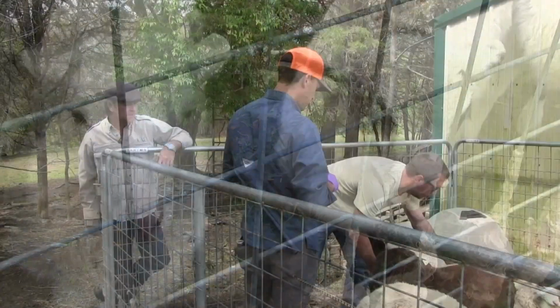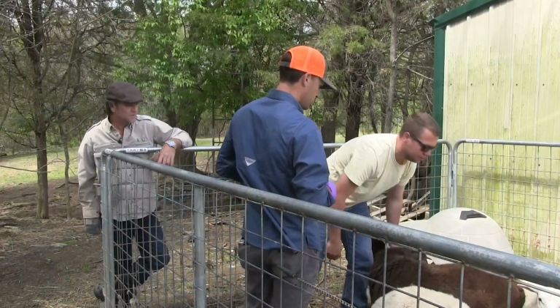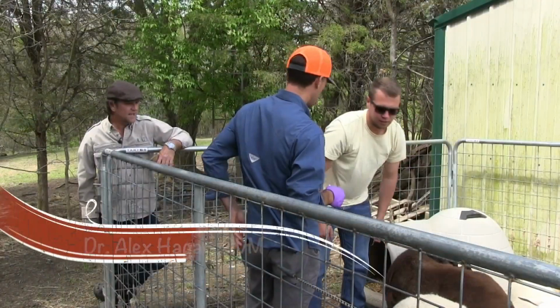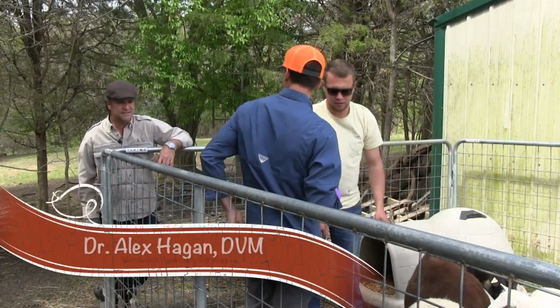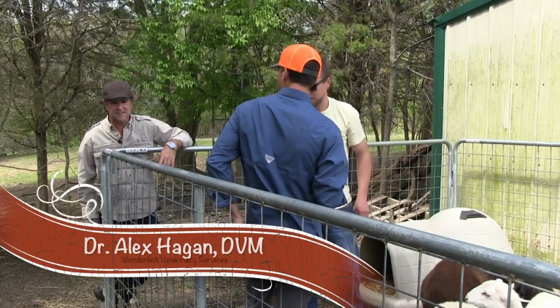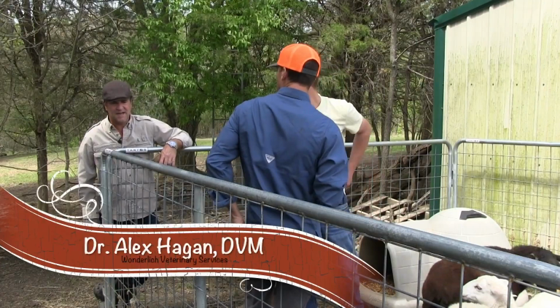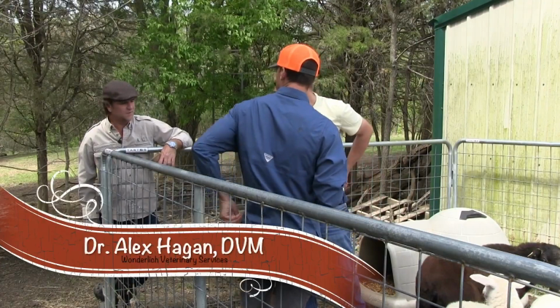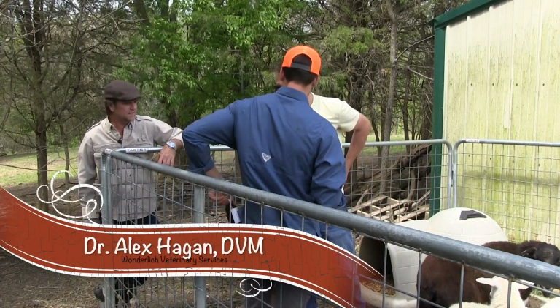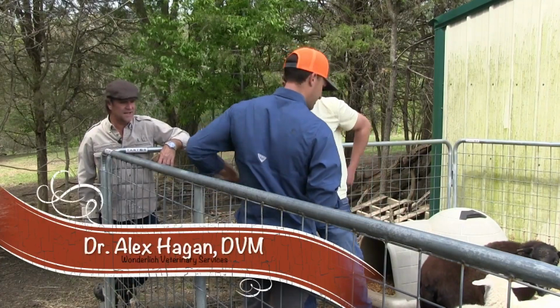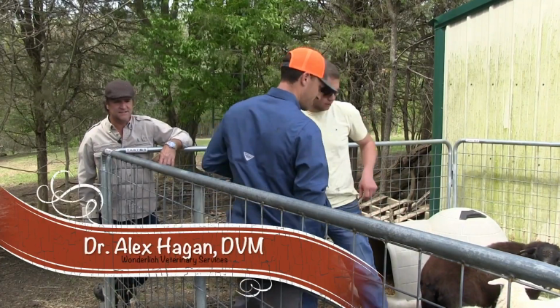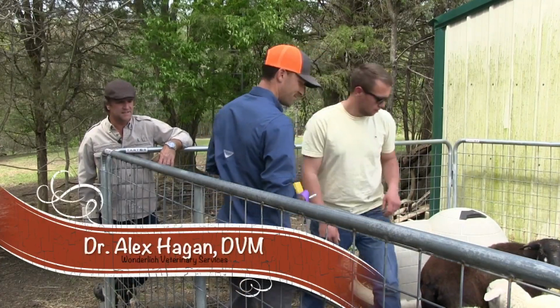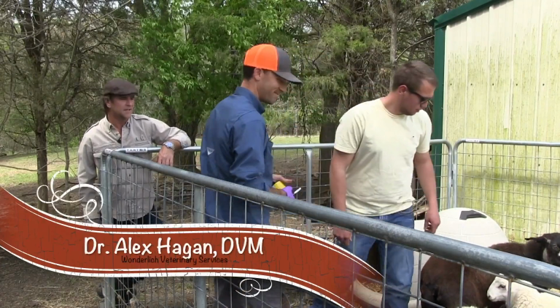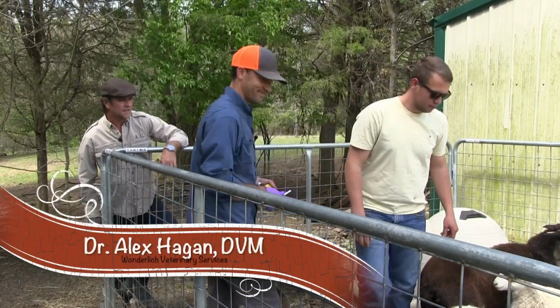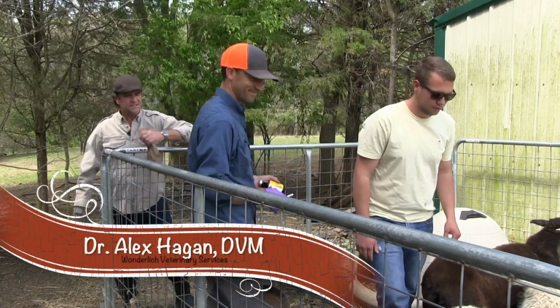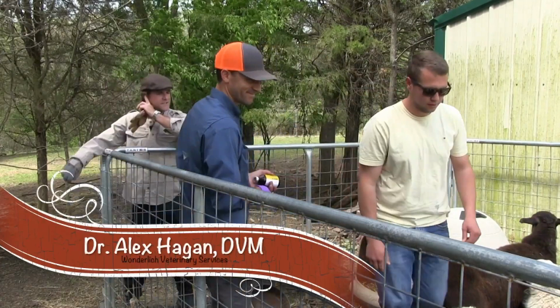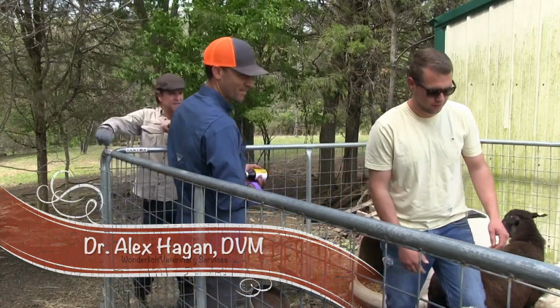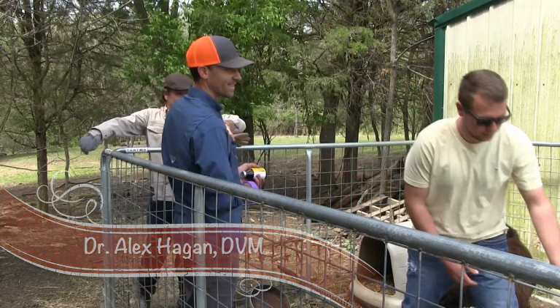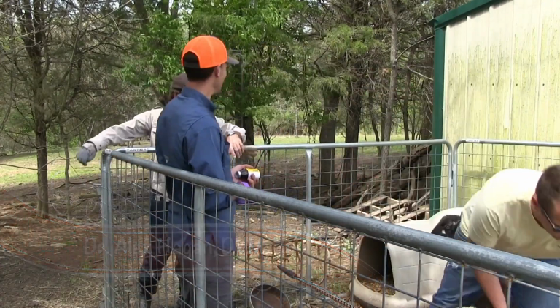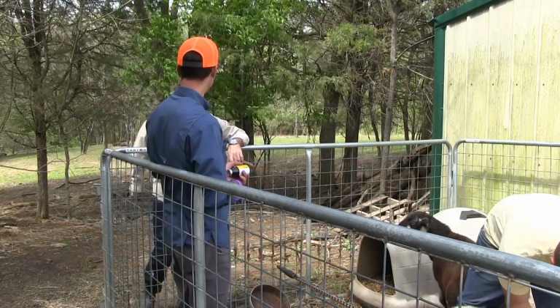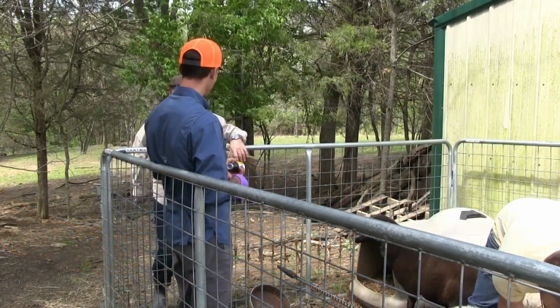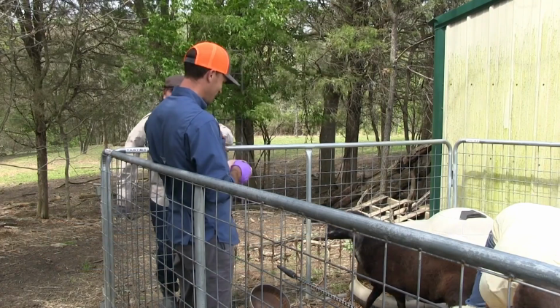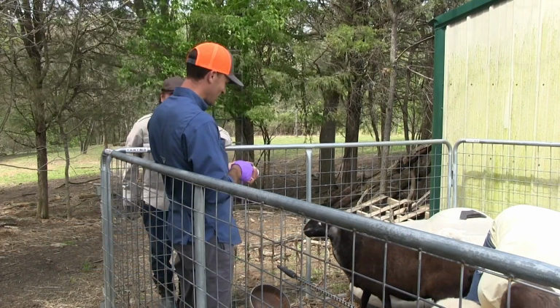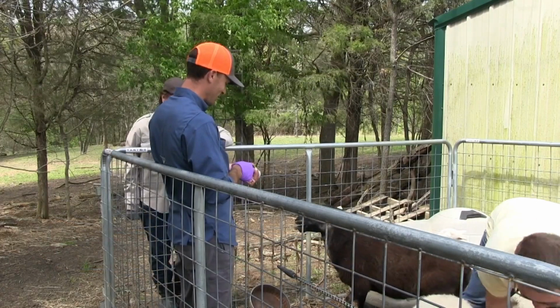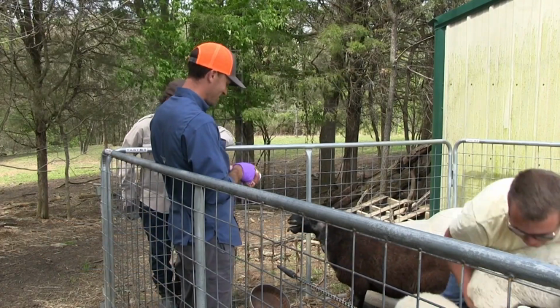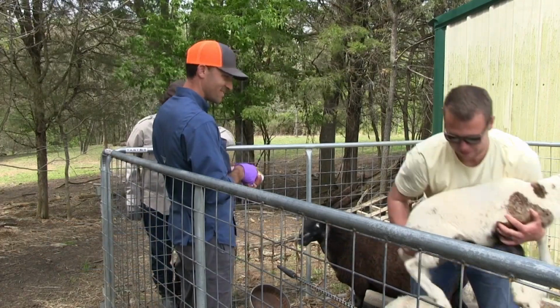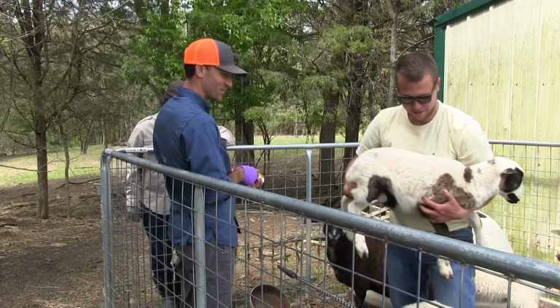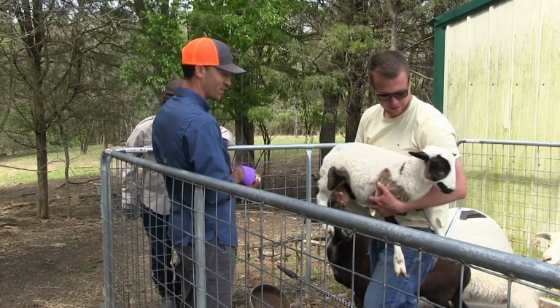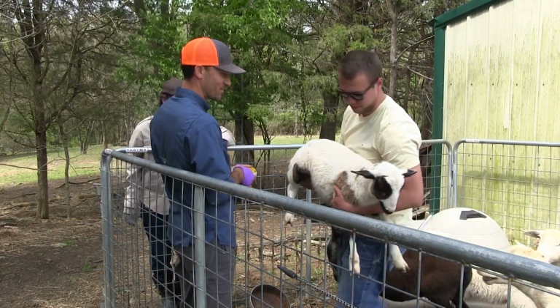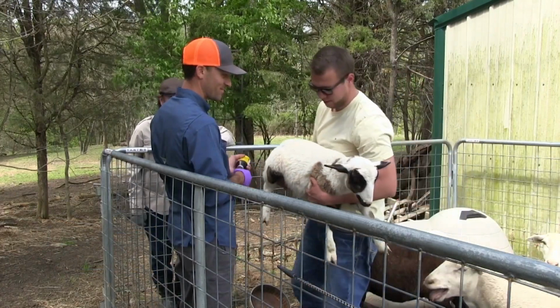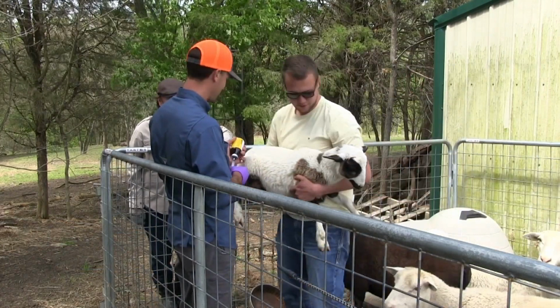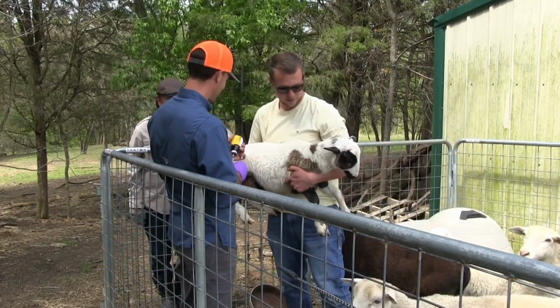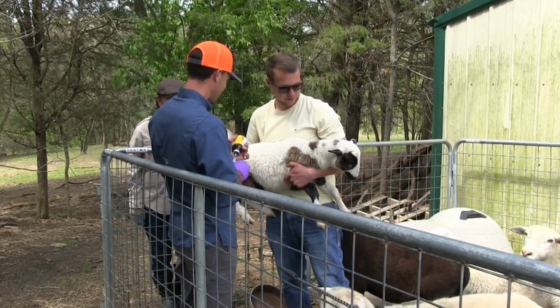So Dr. Alex is back doing what Dr. Alex does. It gets noisy sometimes, doesn't it? Yeah, it can be hard to talk over. Easy, girls. So what are we doing today?